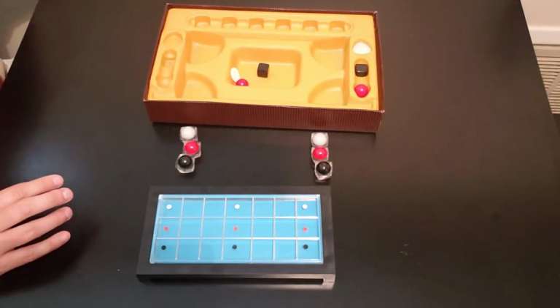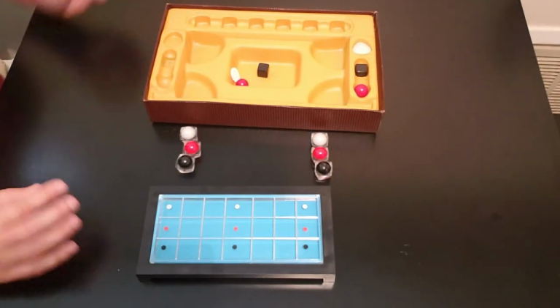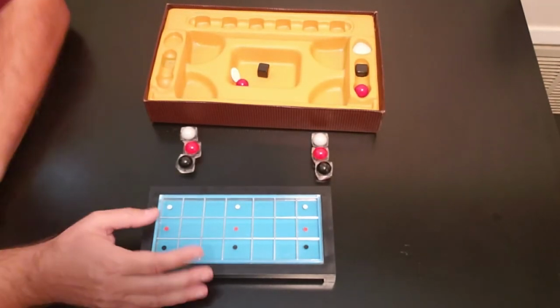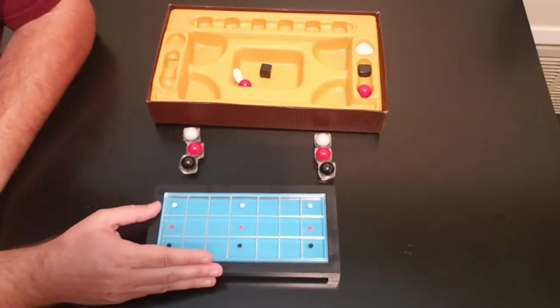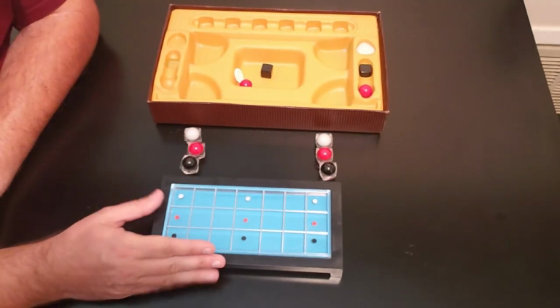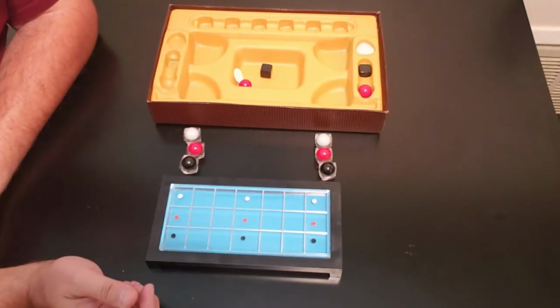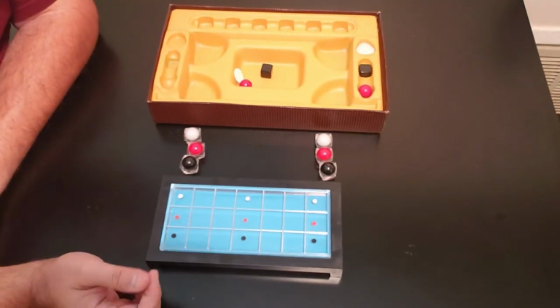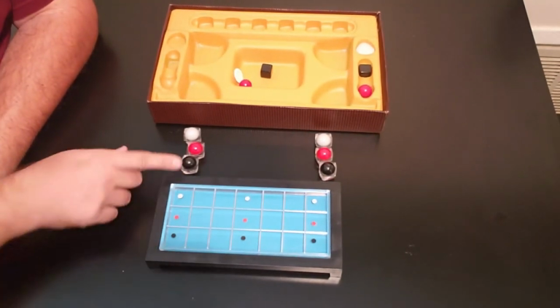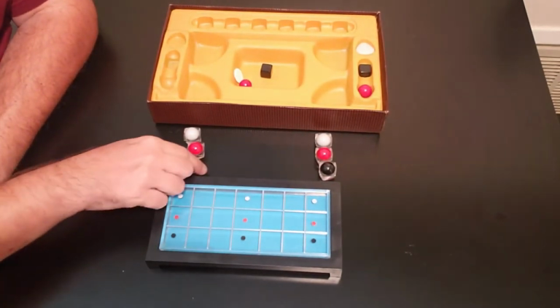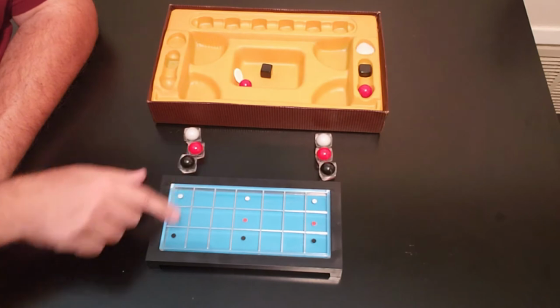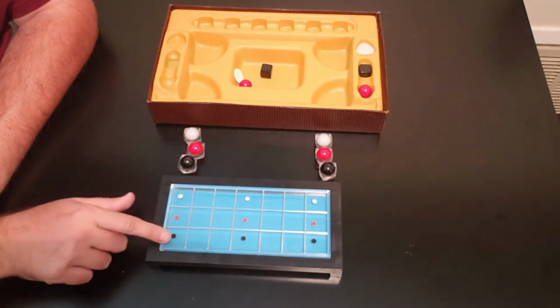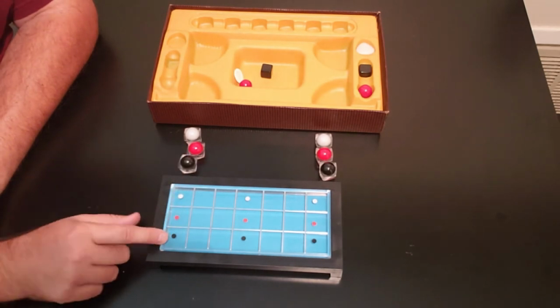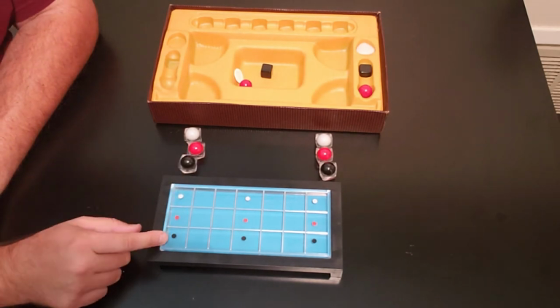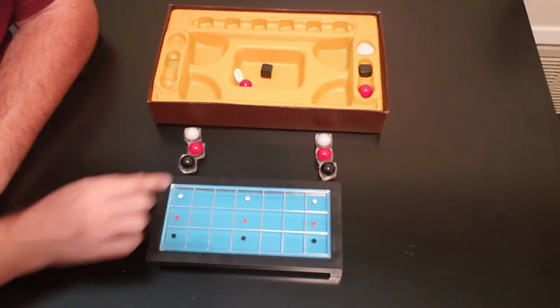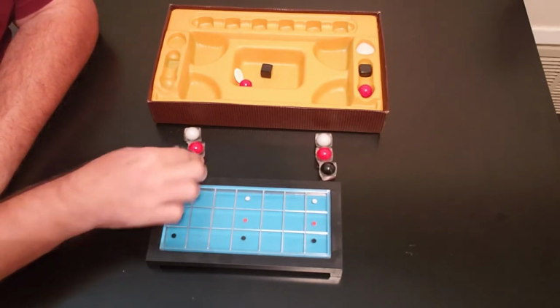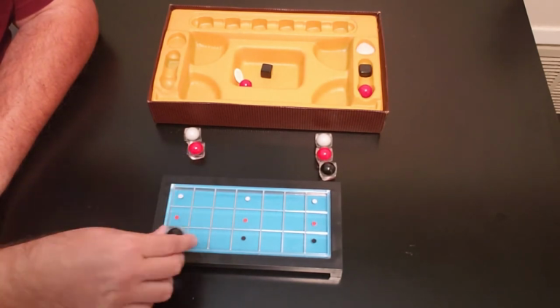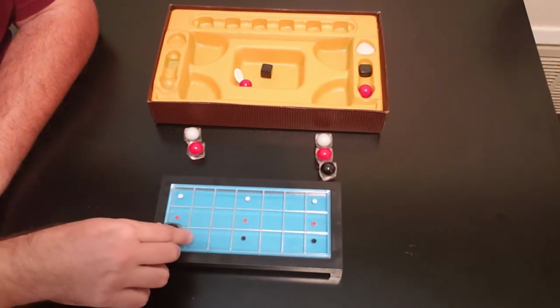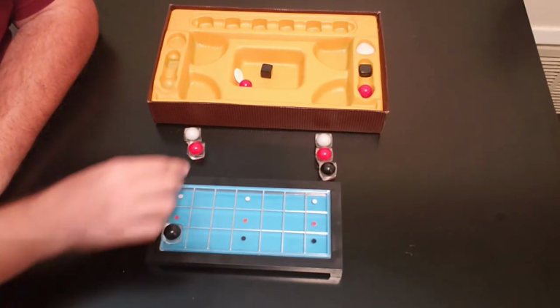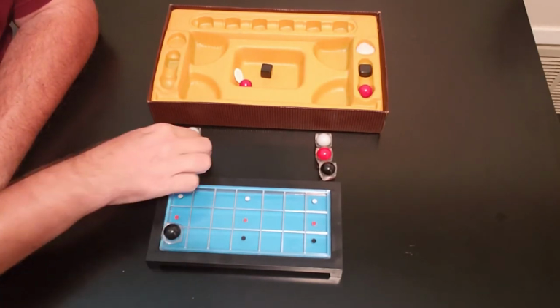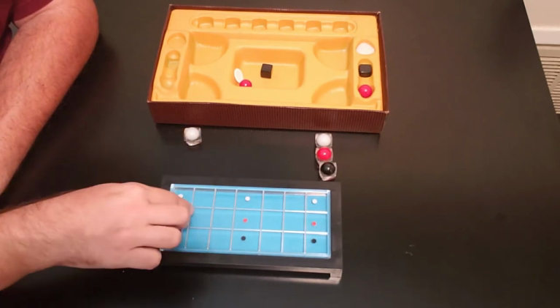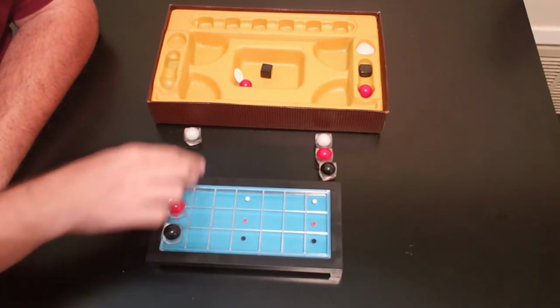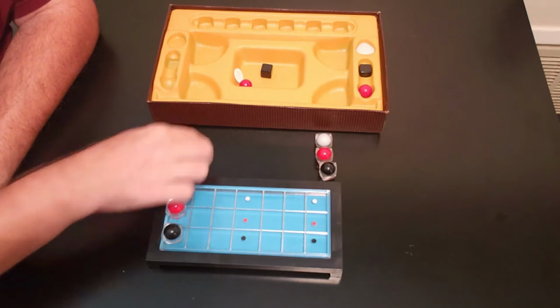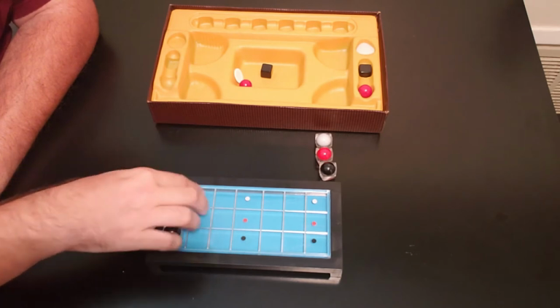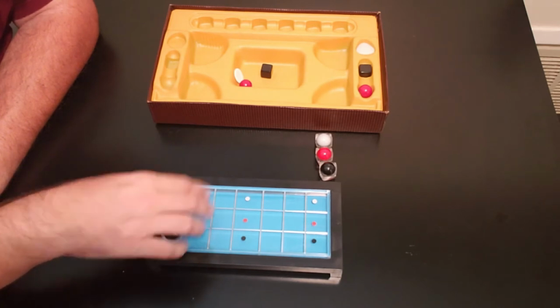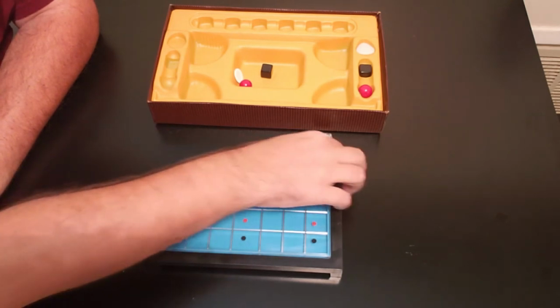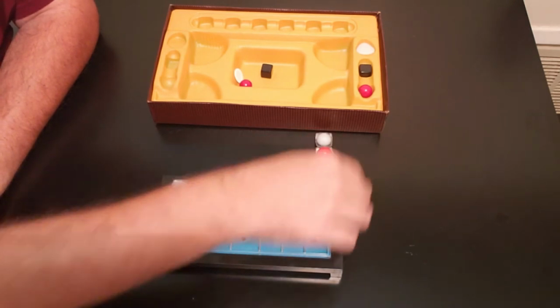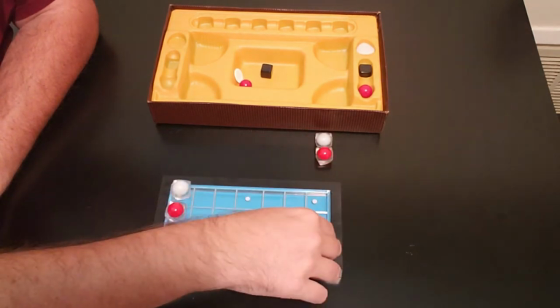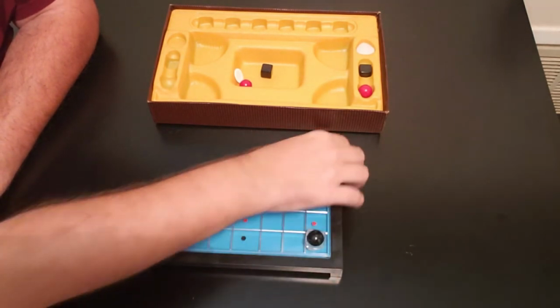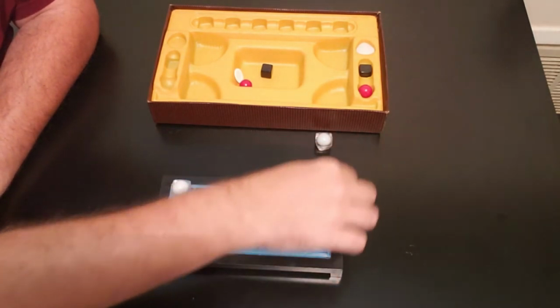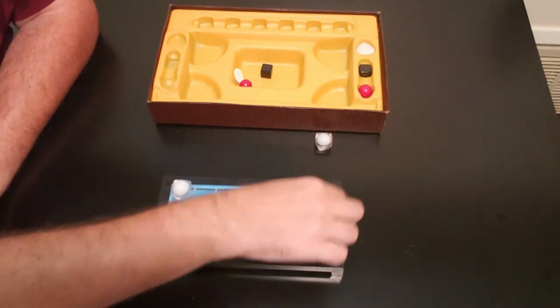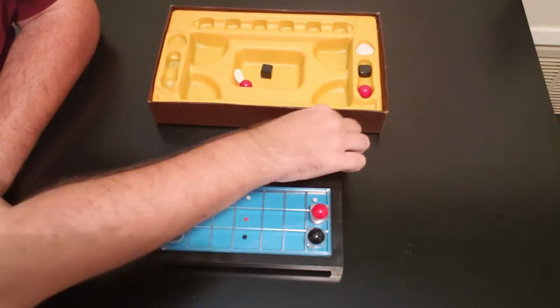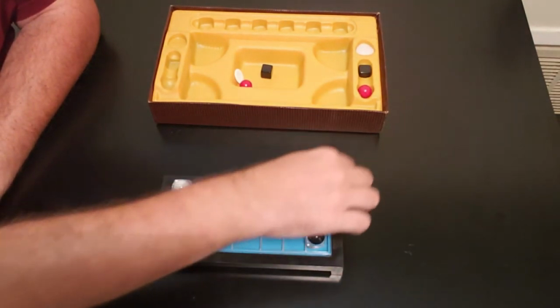Let me show you how this works. You're going to start off by putting each one of these on the corresponding color — so the black sphere will go here, red will go here, and the white will go here. Same with the other side: black, red, and white.